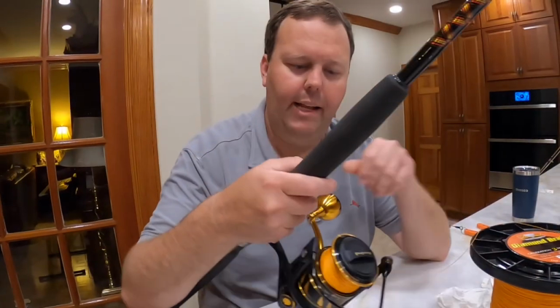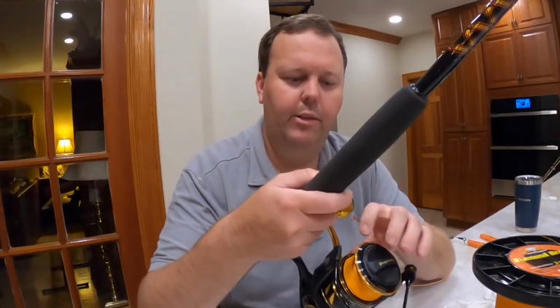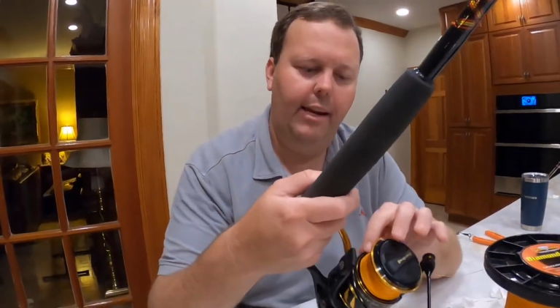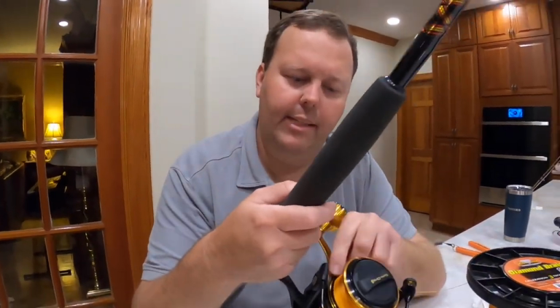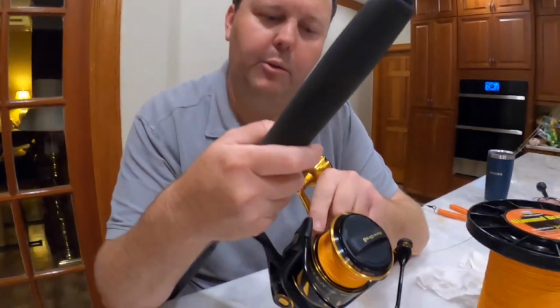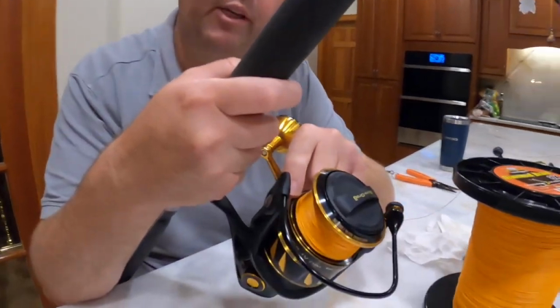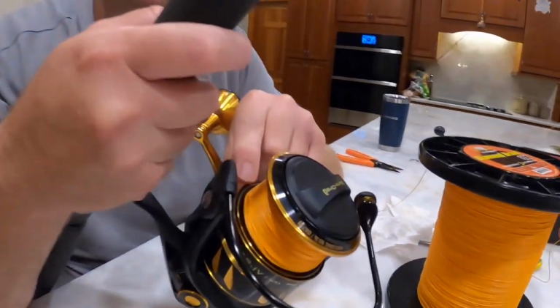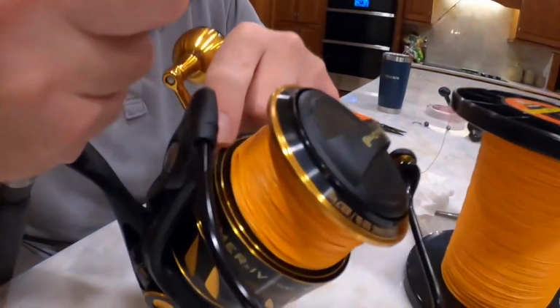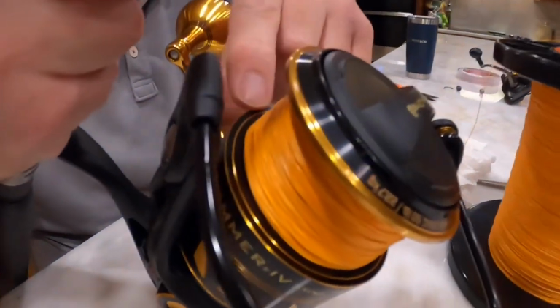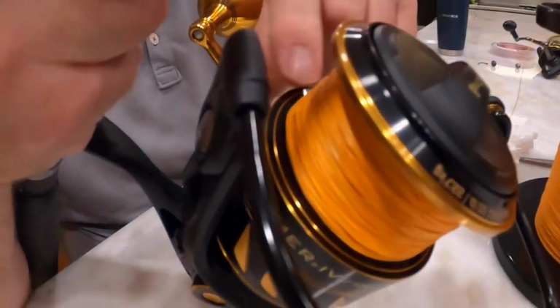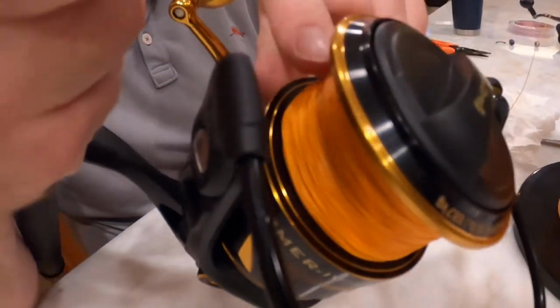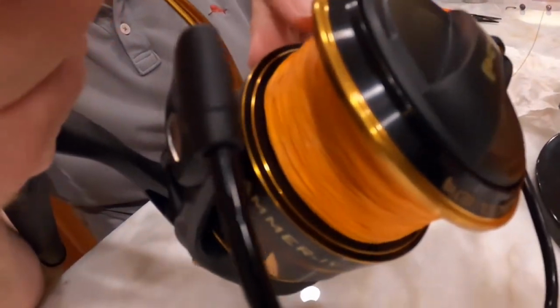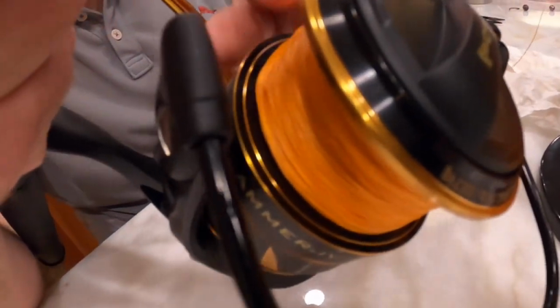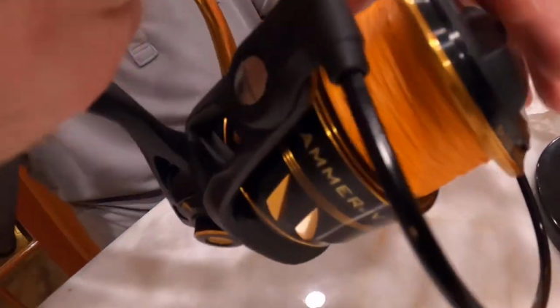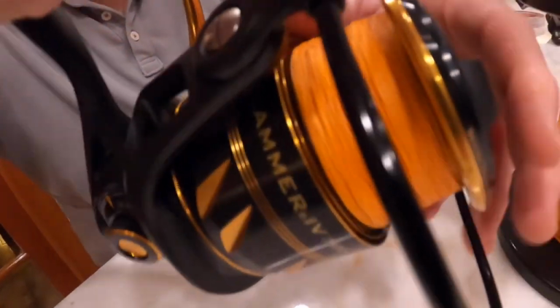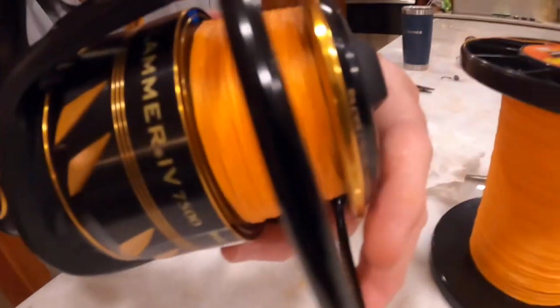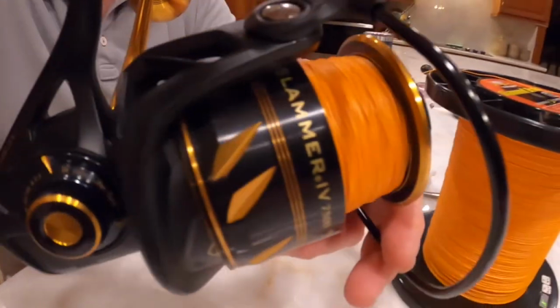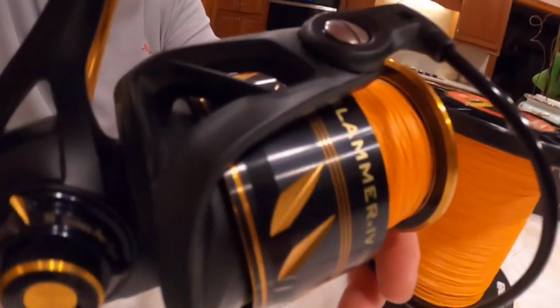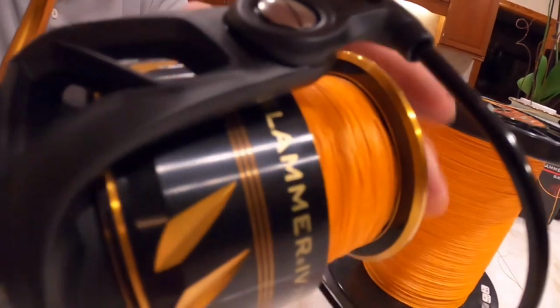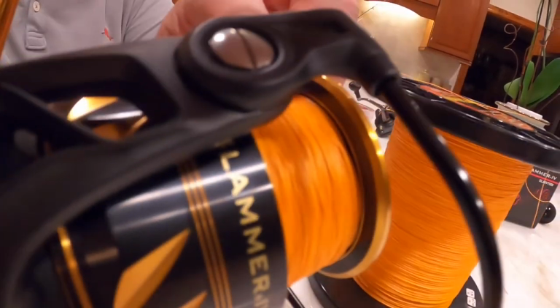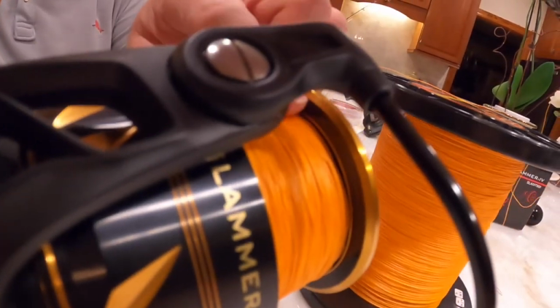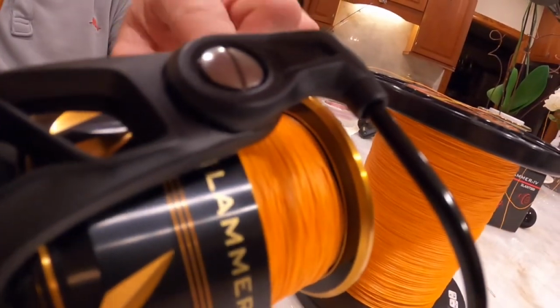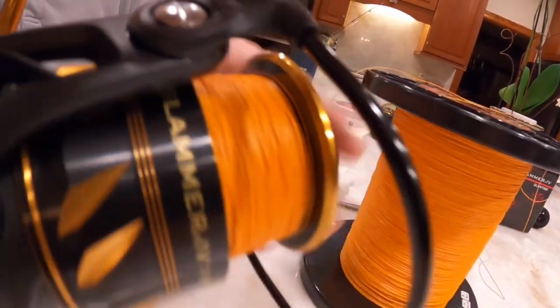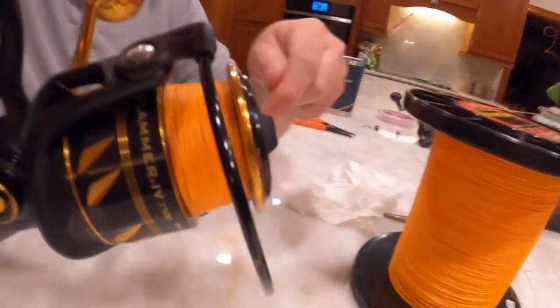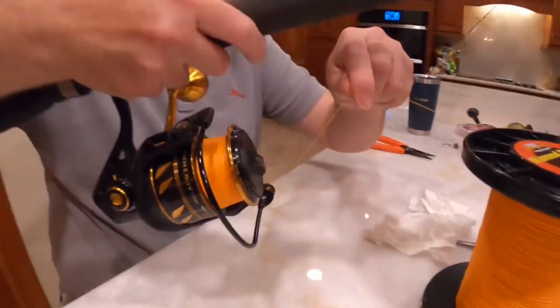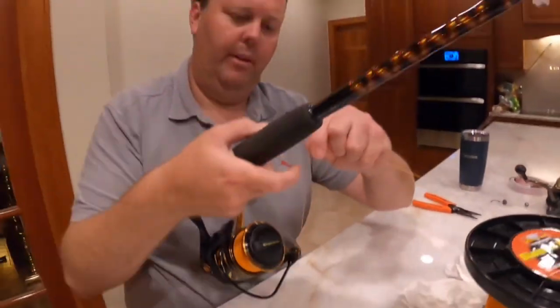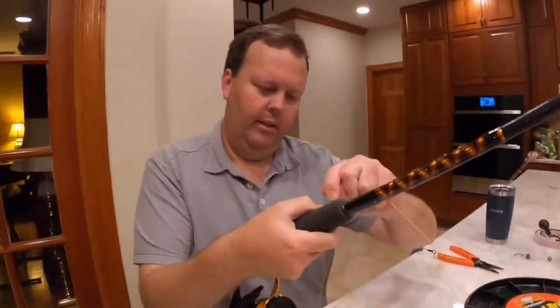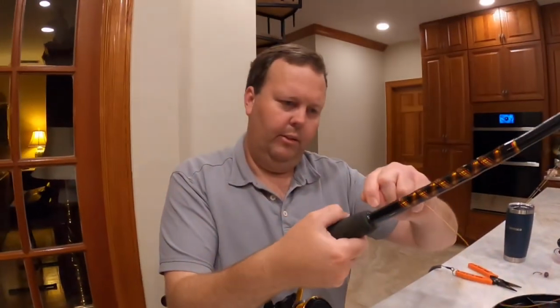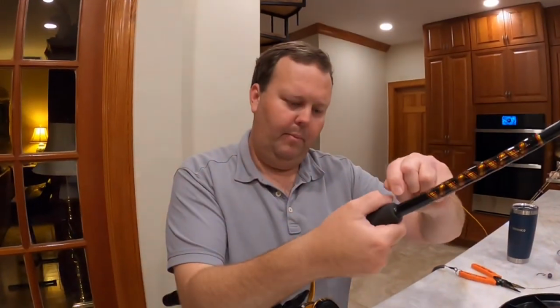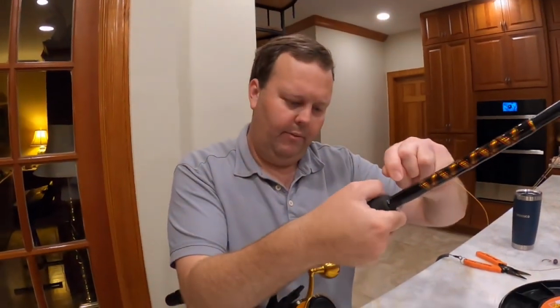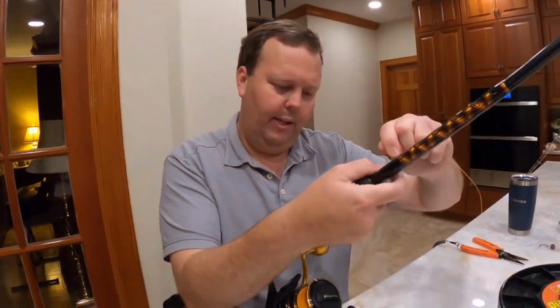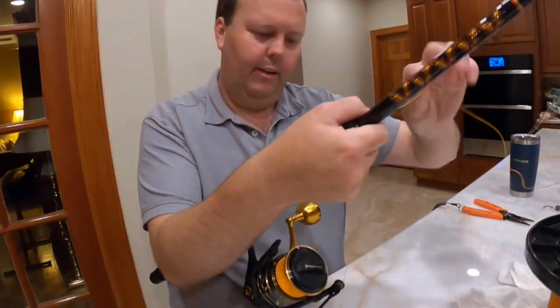We're getting towards the end here. You can see the spool — that's the full spool right there. It's also marked on the top of the spool. We're coming to the very end.